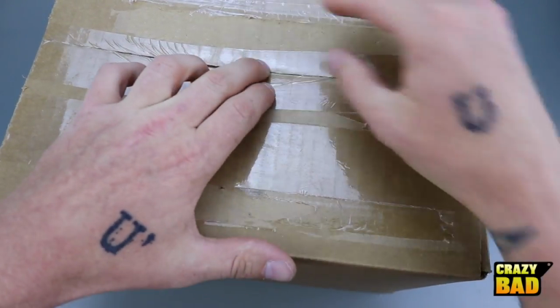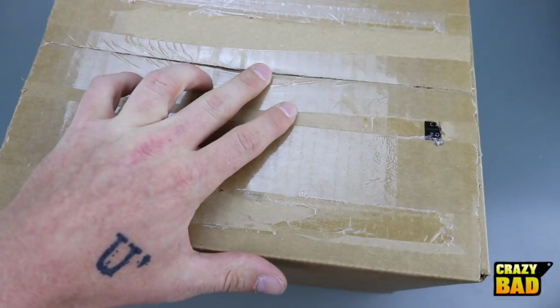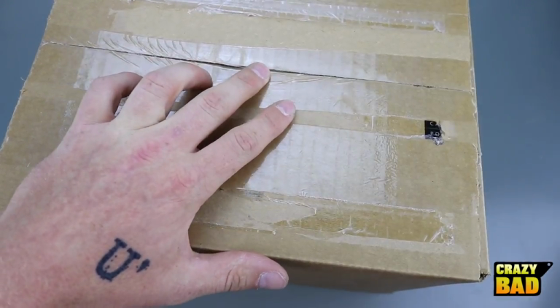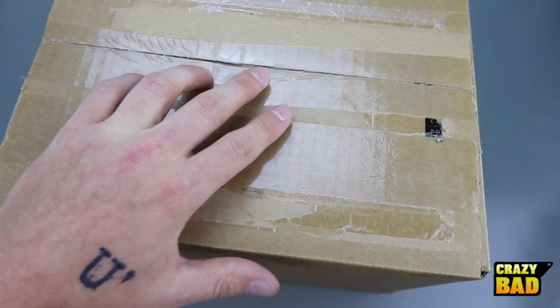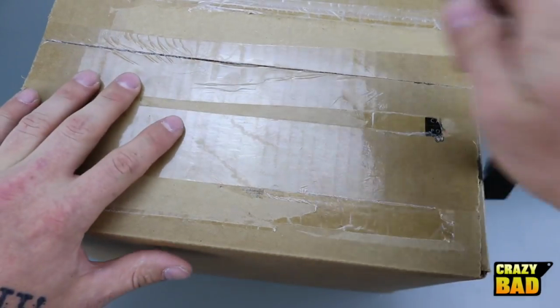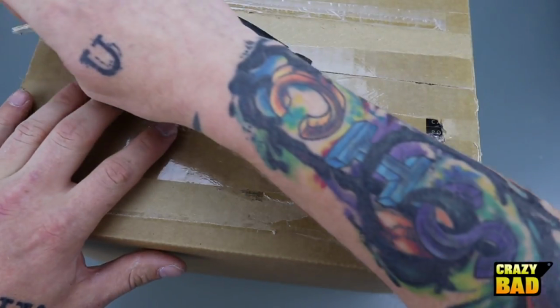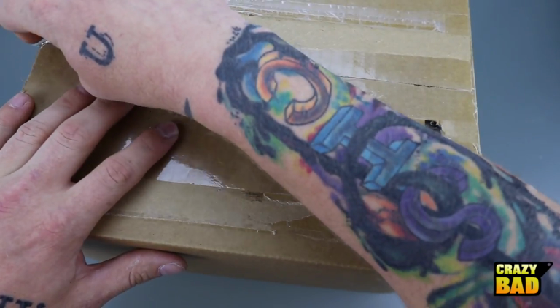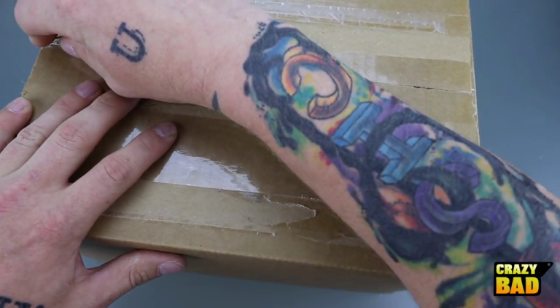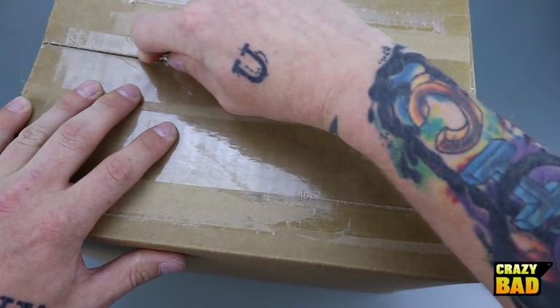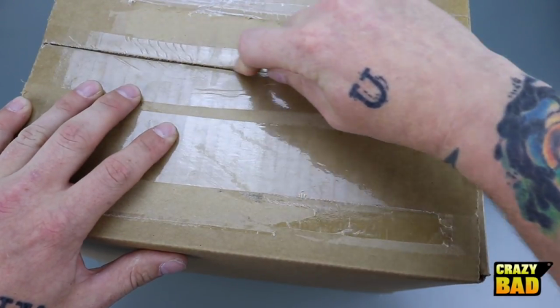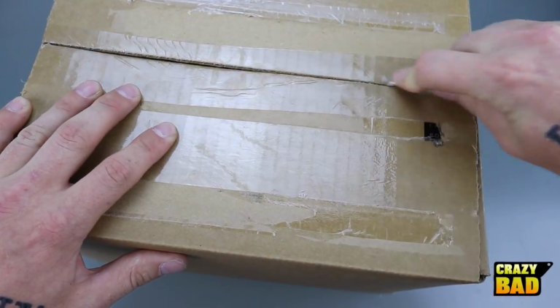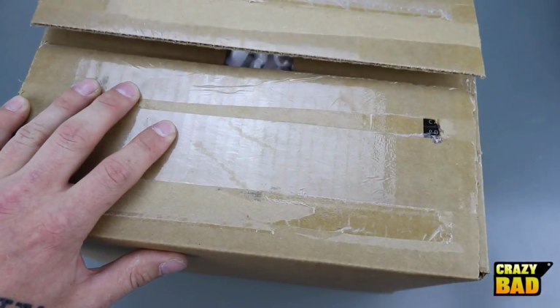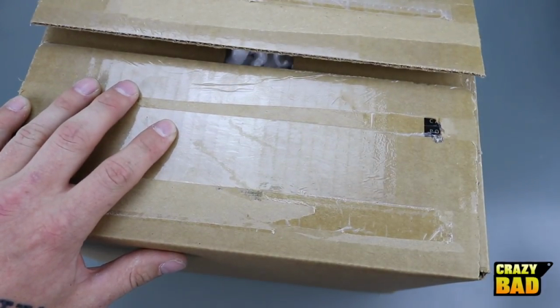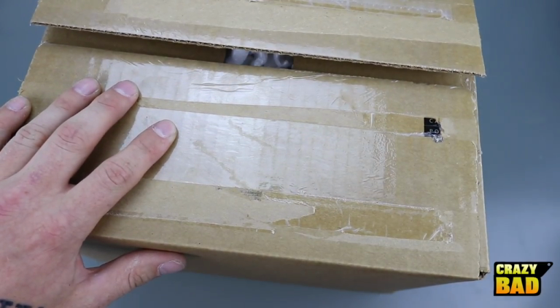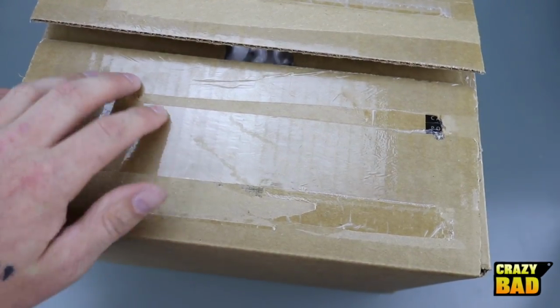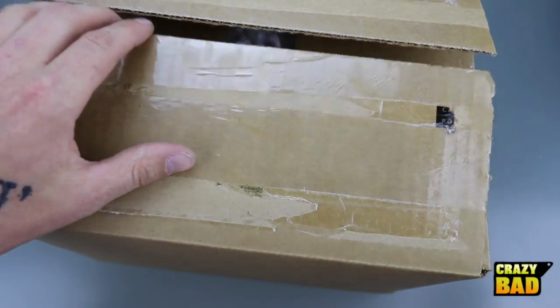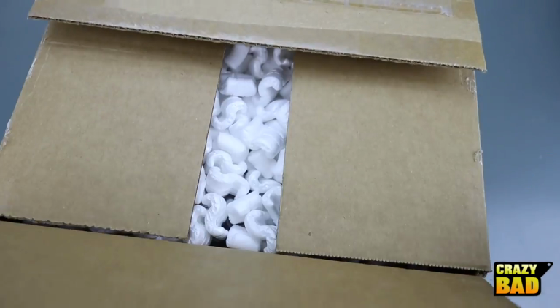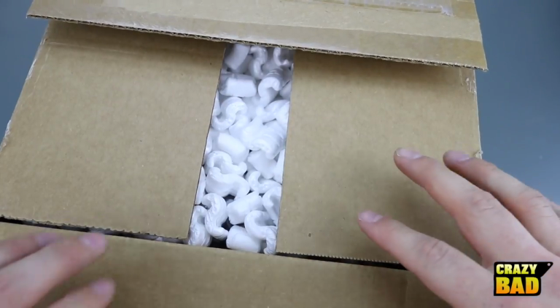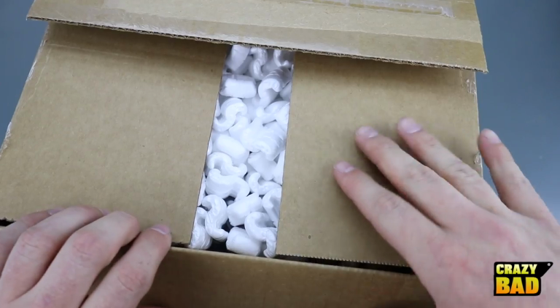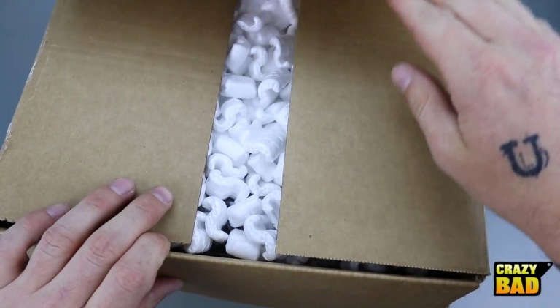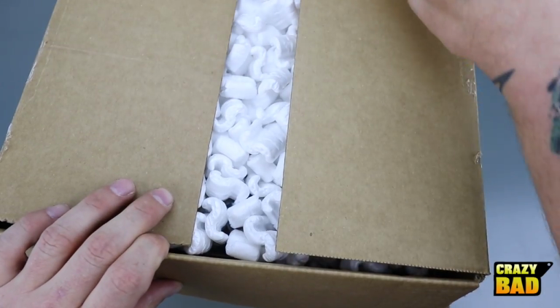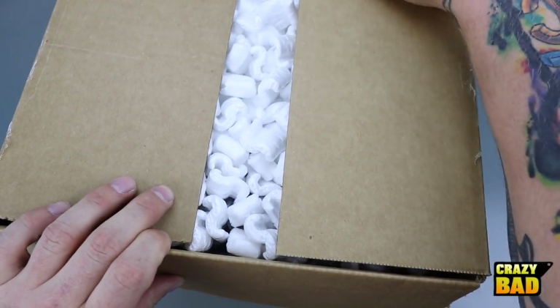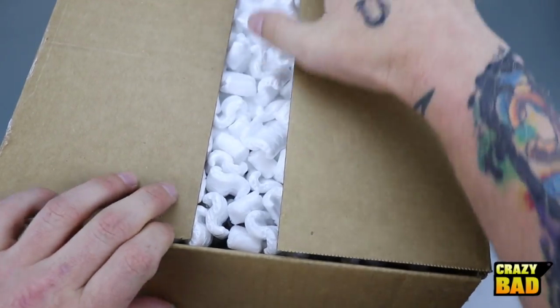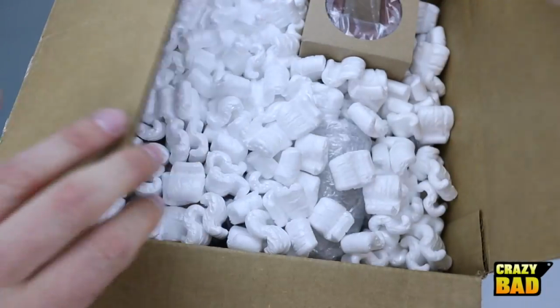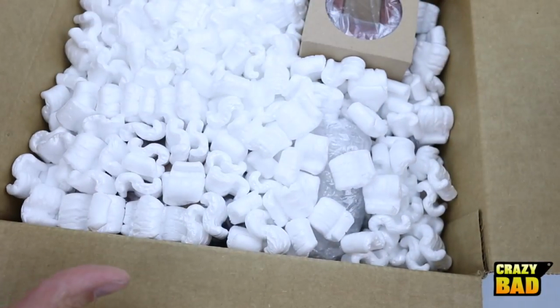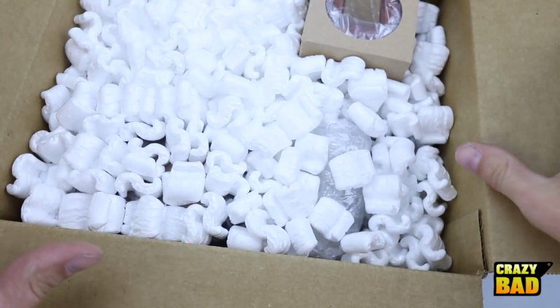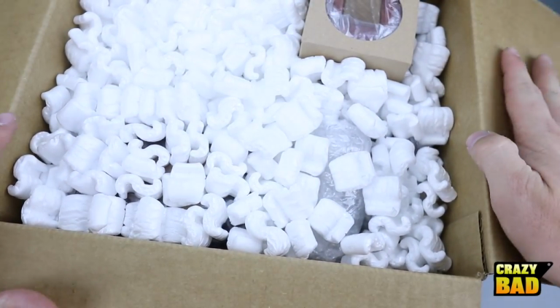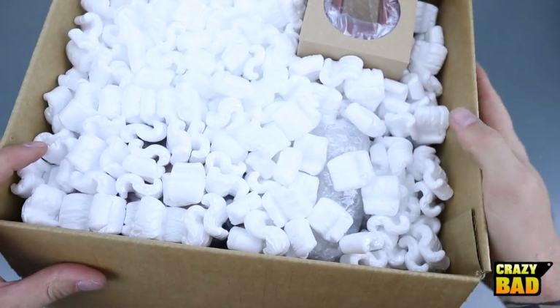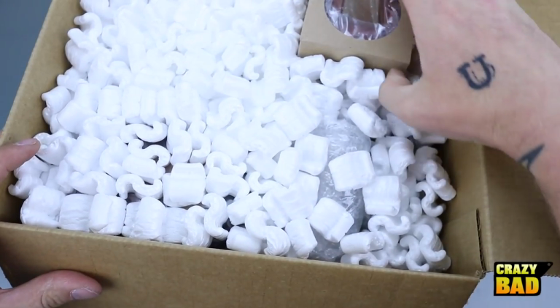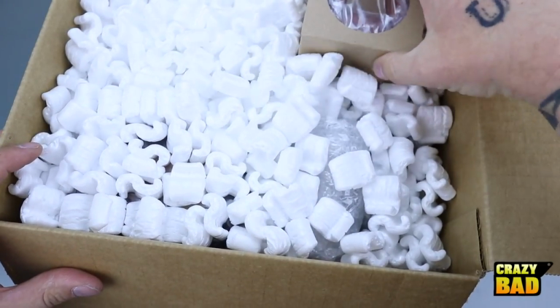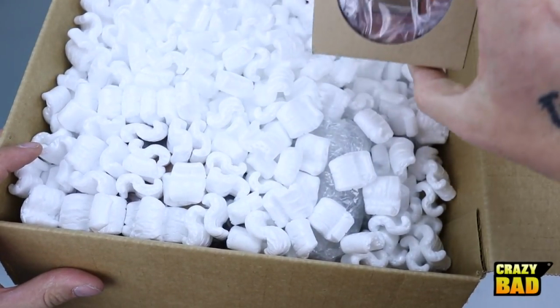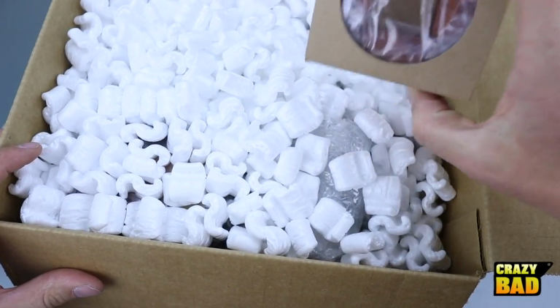I talked to them on the phone and they want to send me a bunch of stuff and see how it goes, so this is sponsored. Thanks to them — their website is linked down below. I got all these packing peanuts! Okay, so here's one puzzle. We'll take a look at these as we go through.